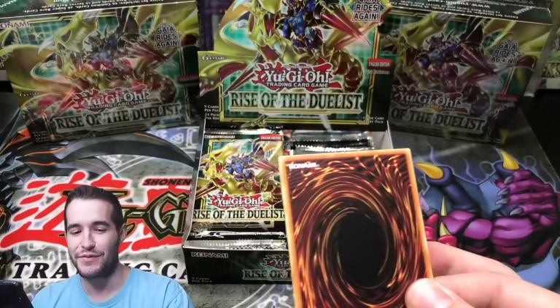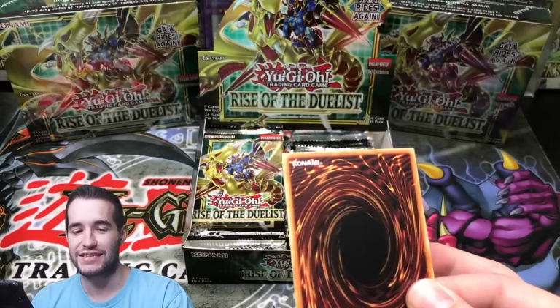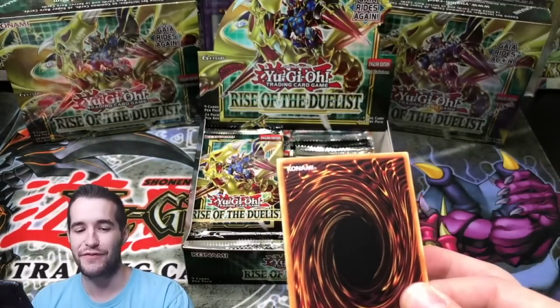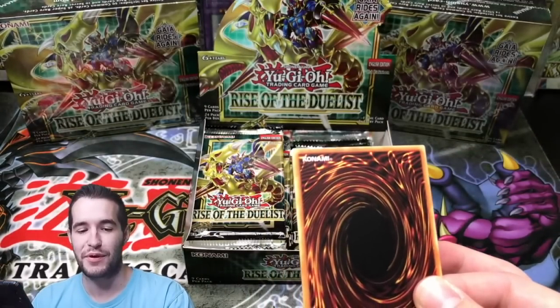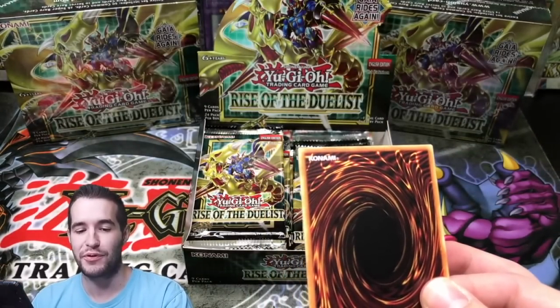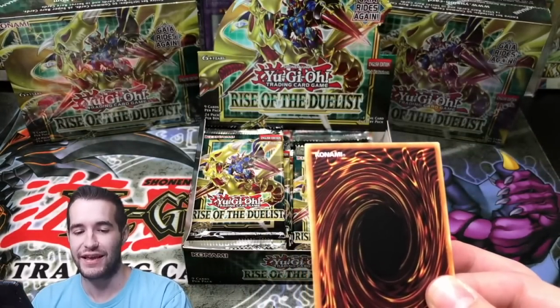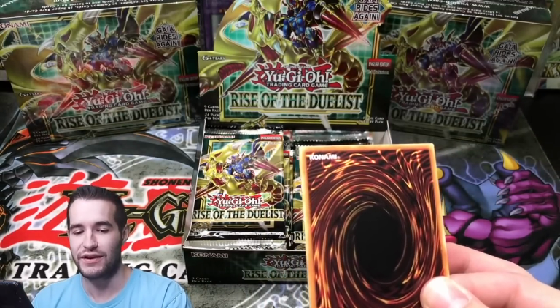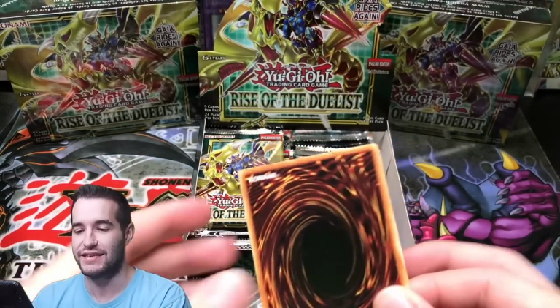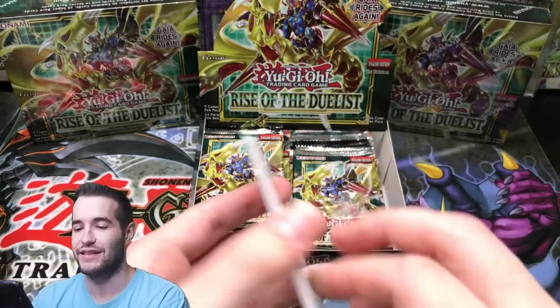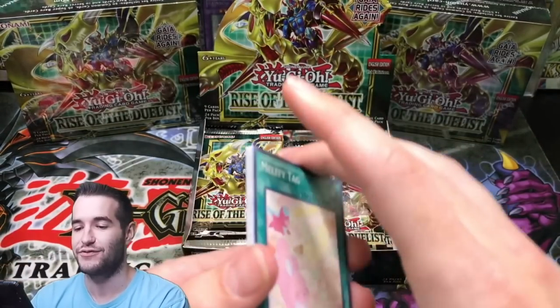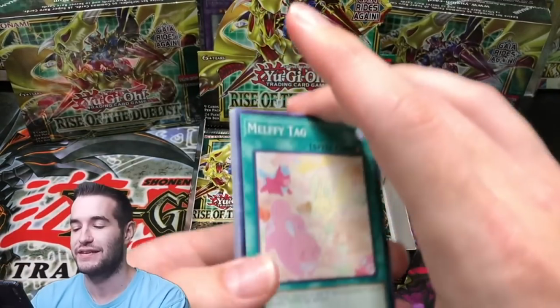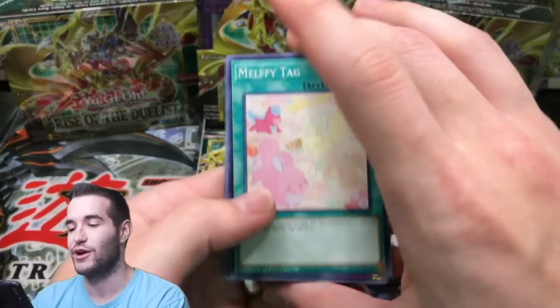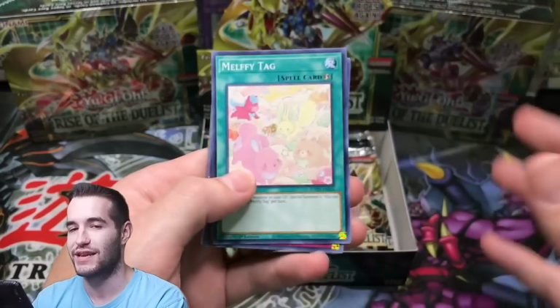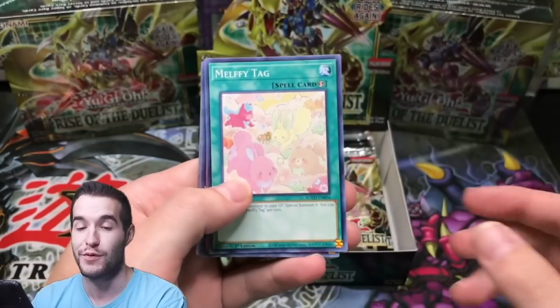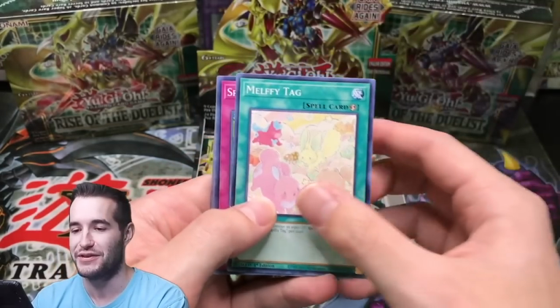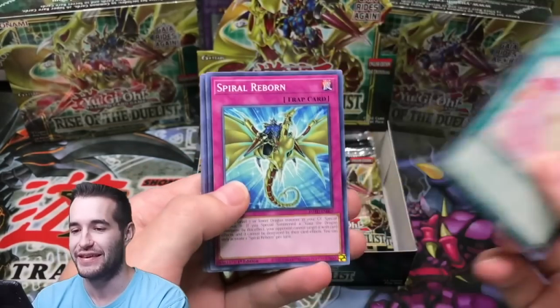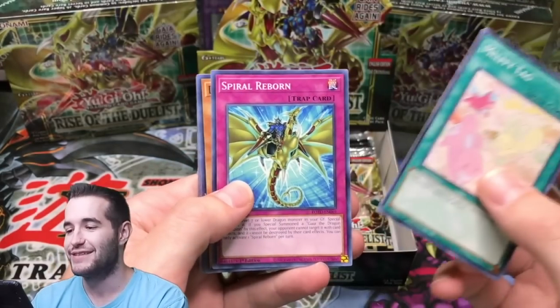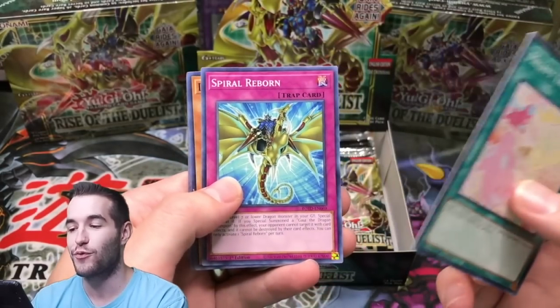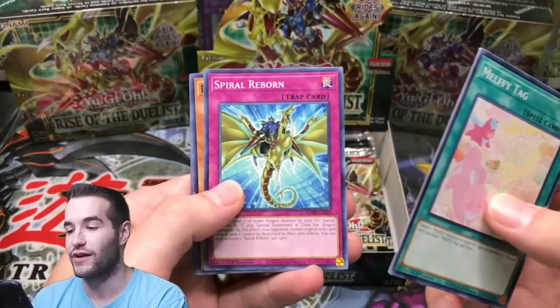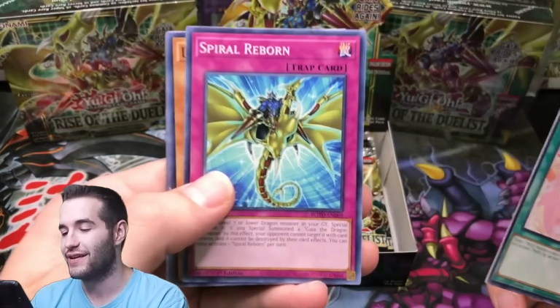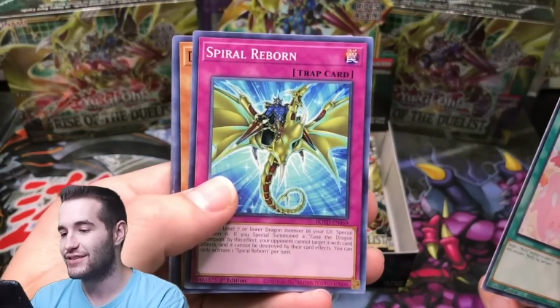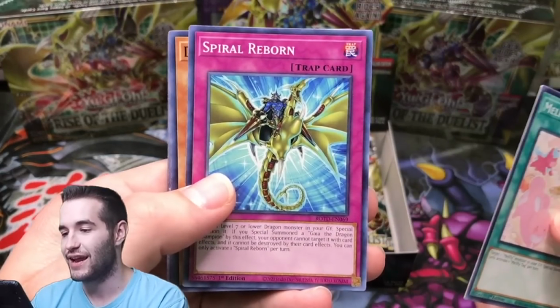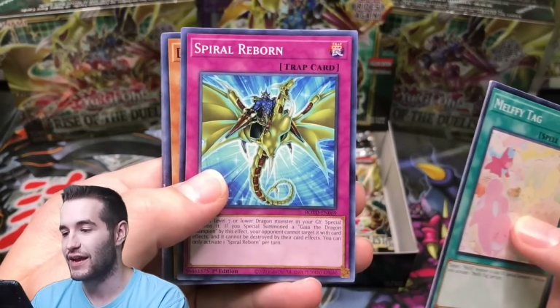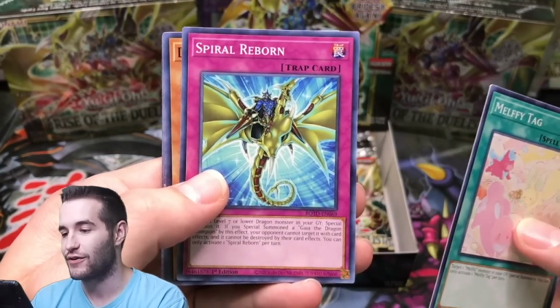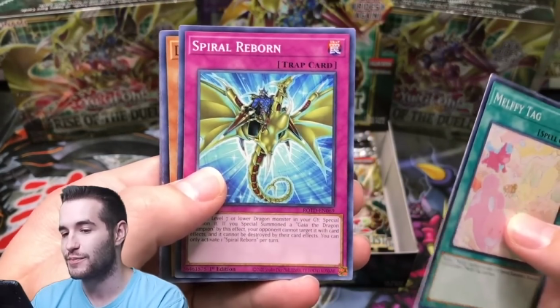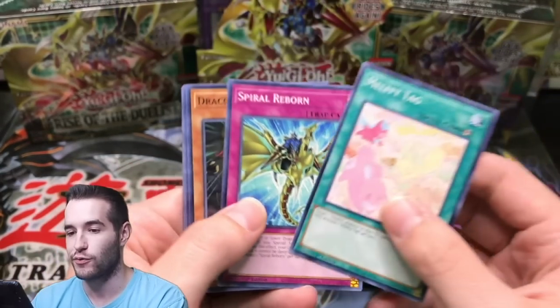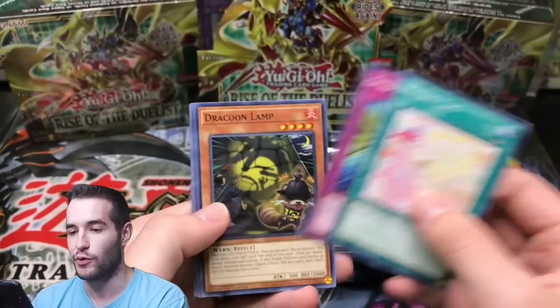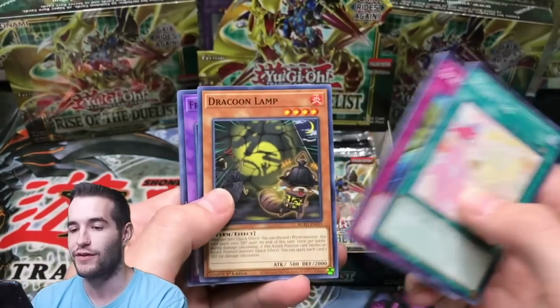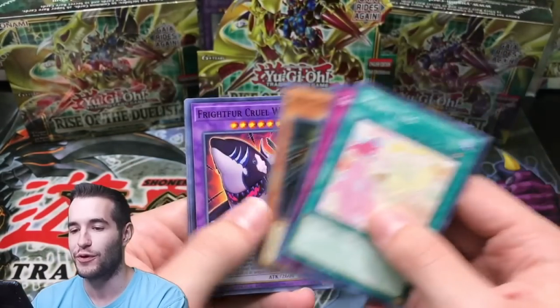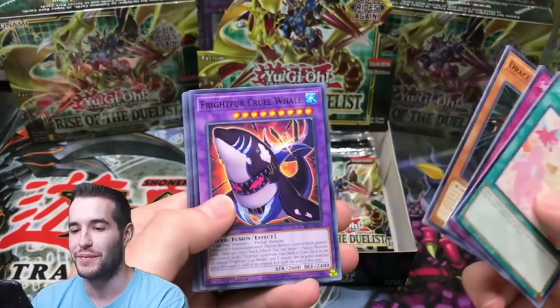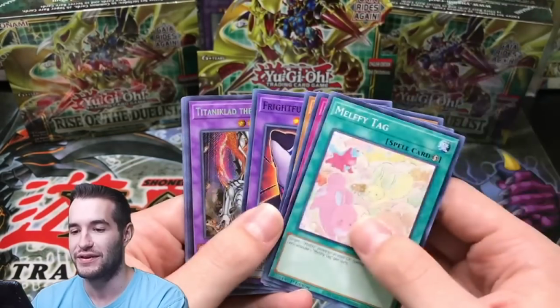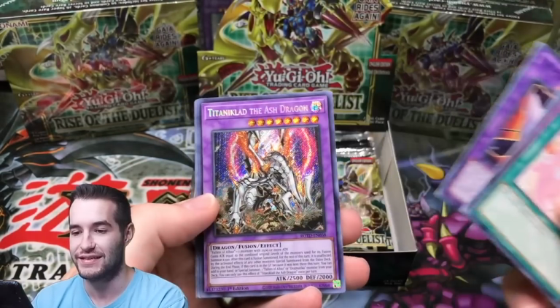Somebody was asking me if I'd be able to put in a 'what is this' in the live stream, and I said no — I'm just gonna have to do it manually. So I gotta work on it. Check that out — the Gaia card, Spiral Reborn. I have to work on my 'what is this.'